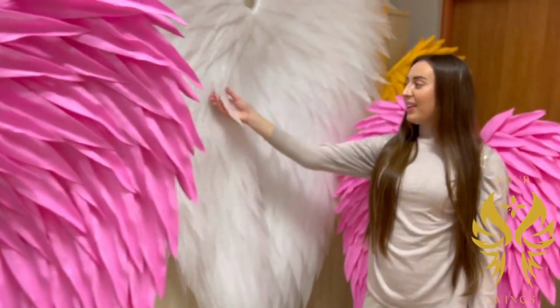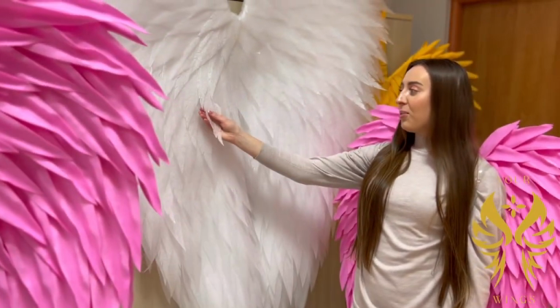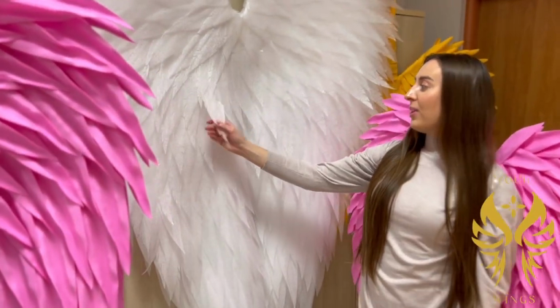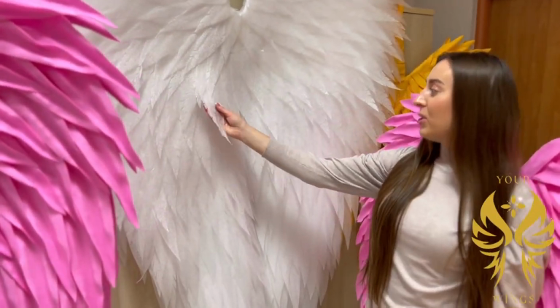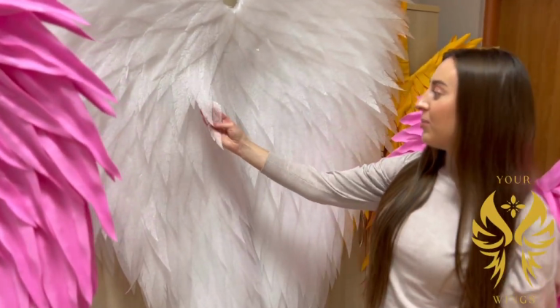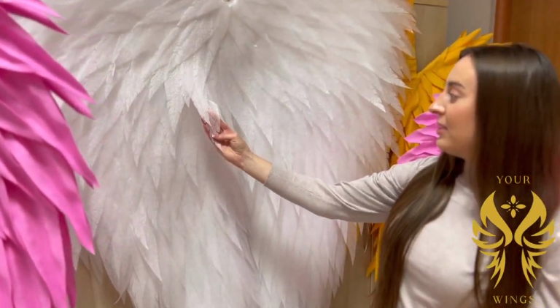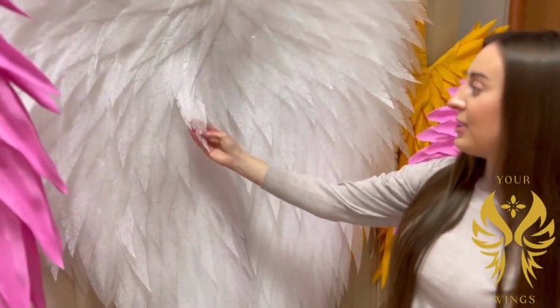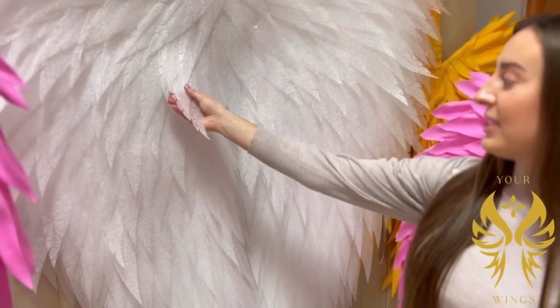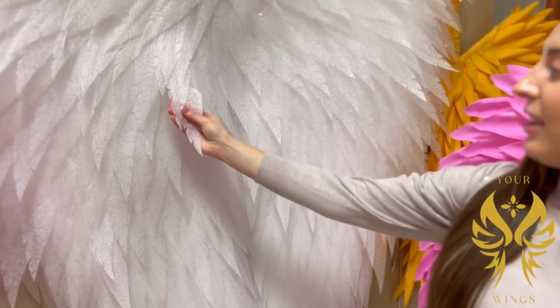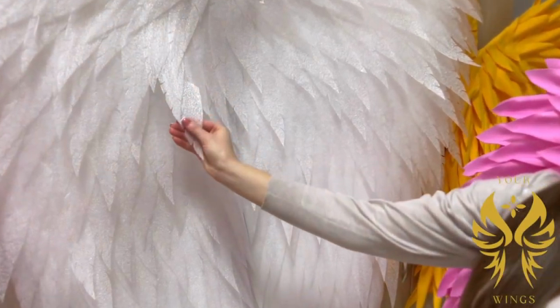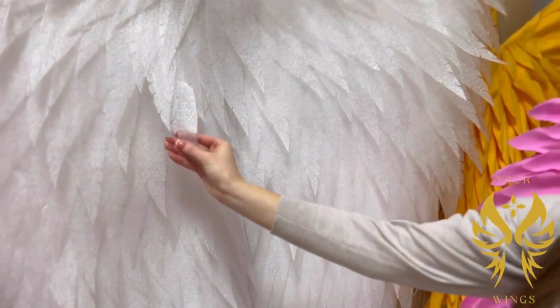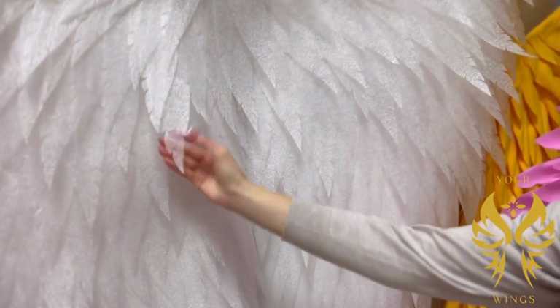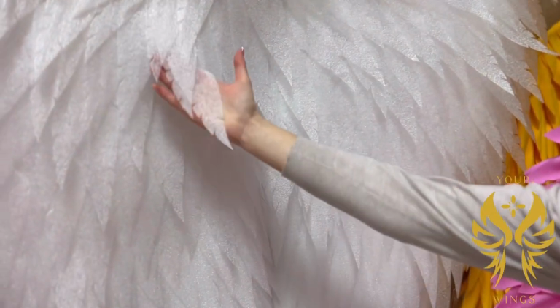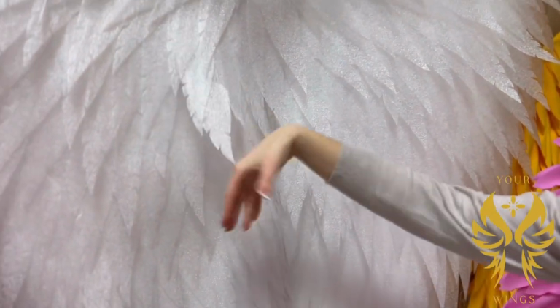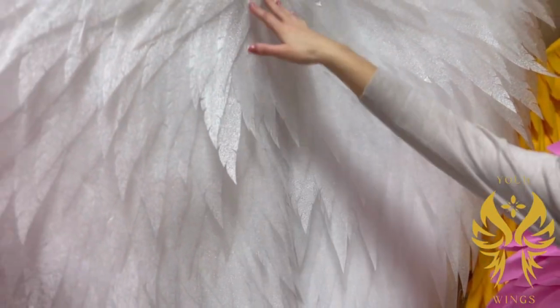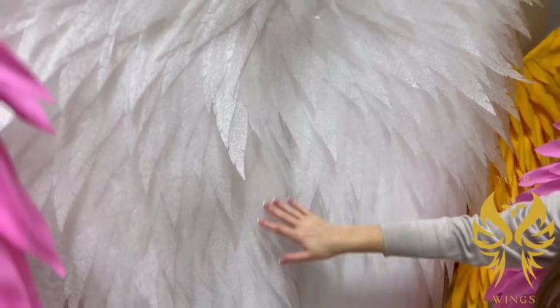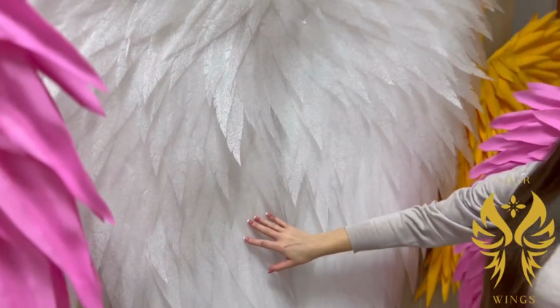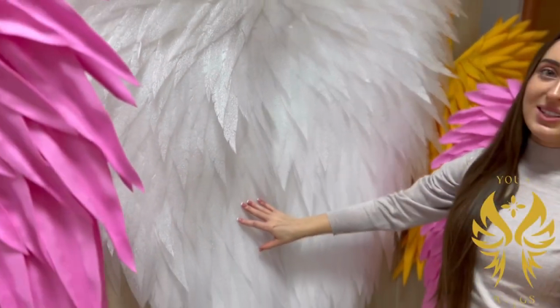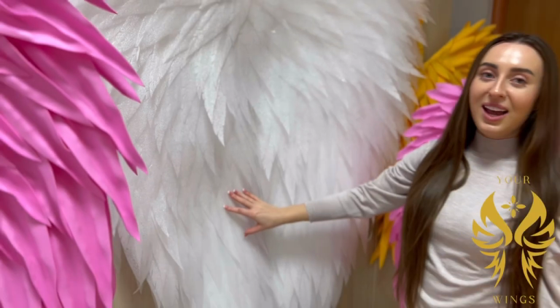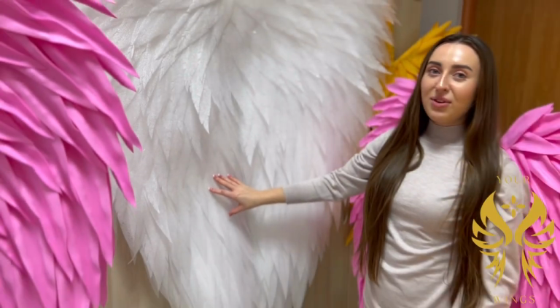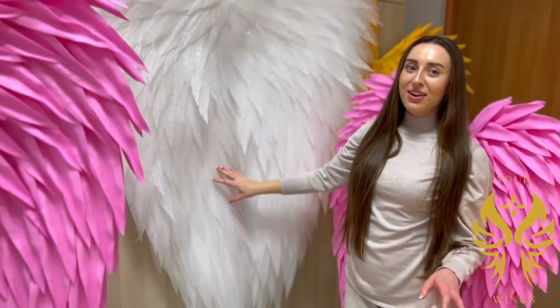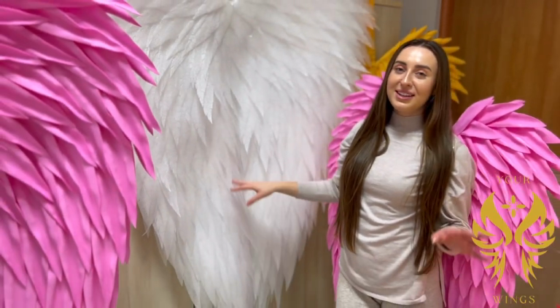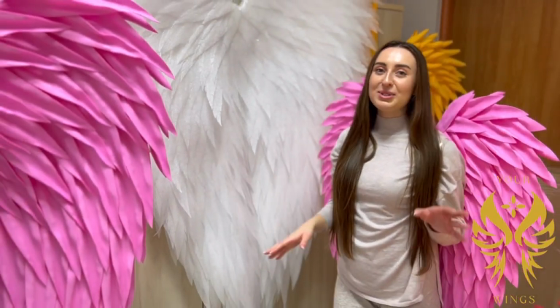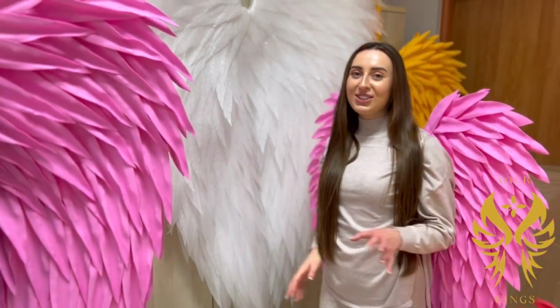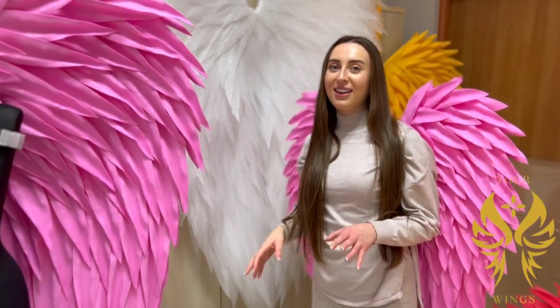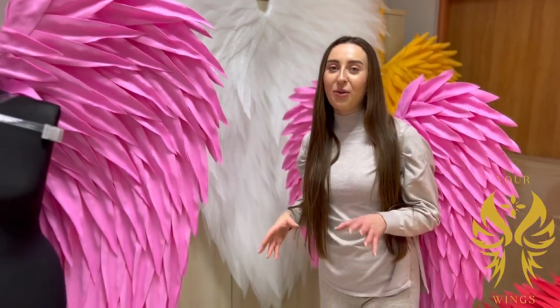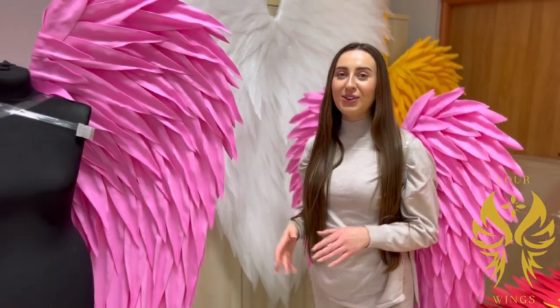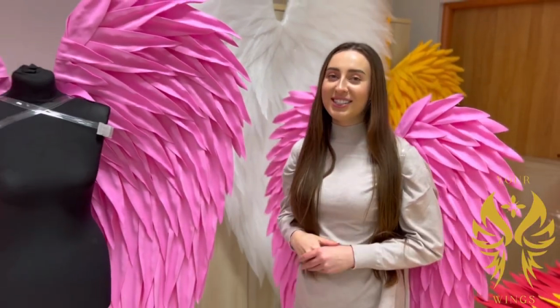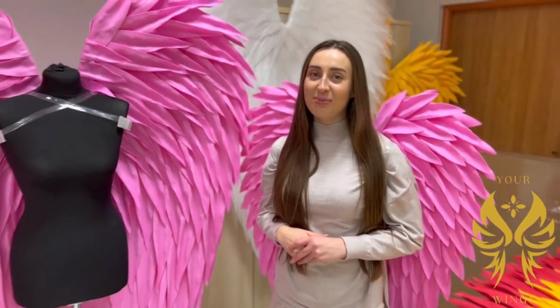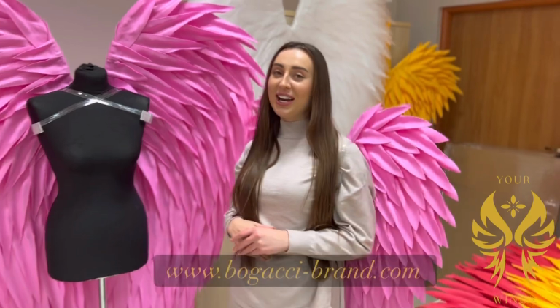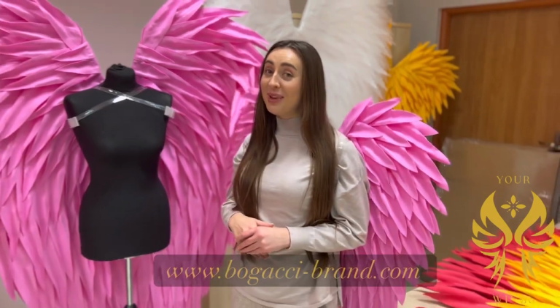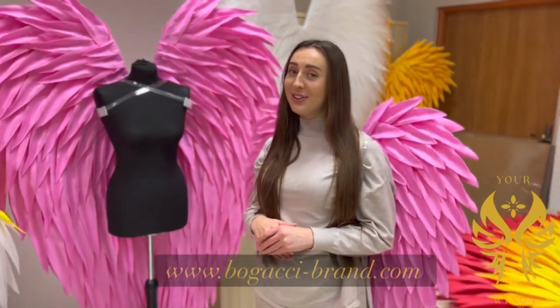The second type is a white one, a bit transparent — it looks exactly like wings. It also comes in customized sizes. And if you have a special order, you can just send us a picture and we'll make it for you.